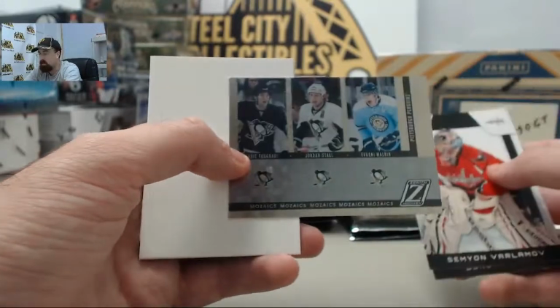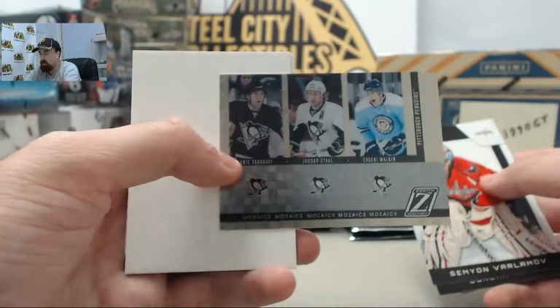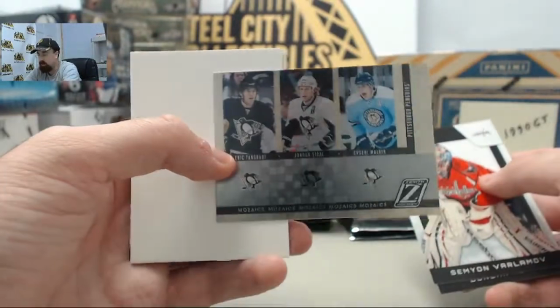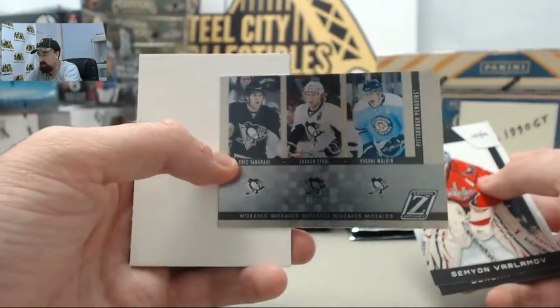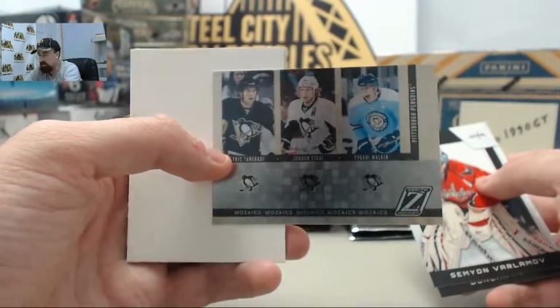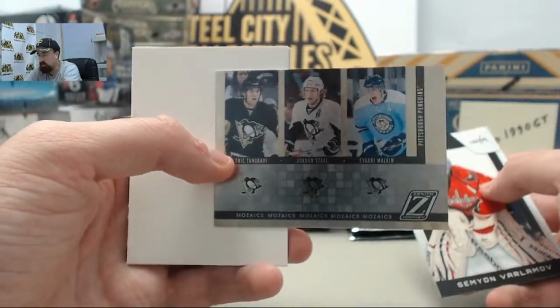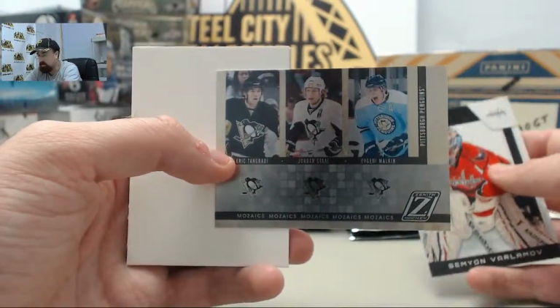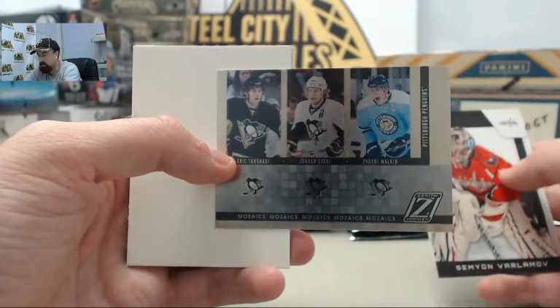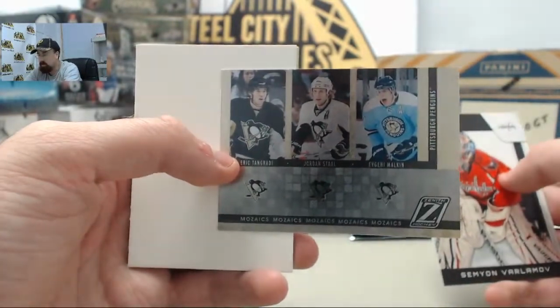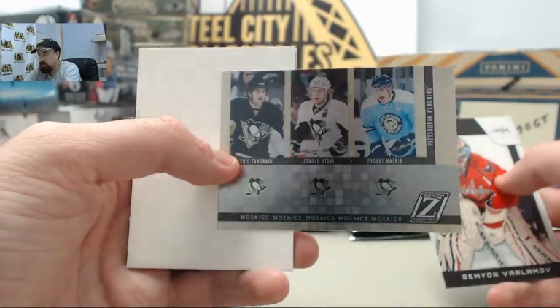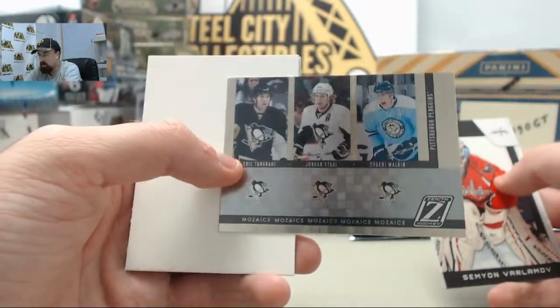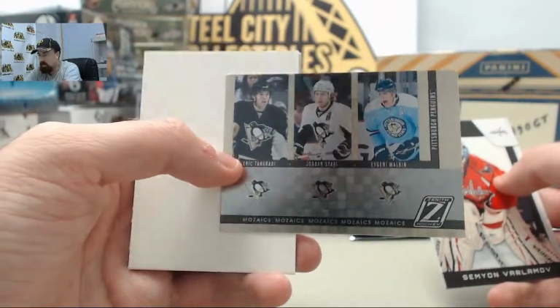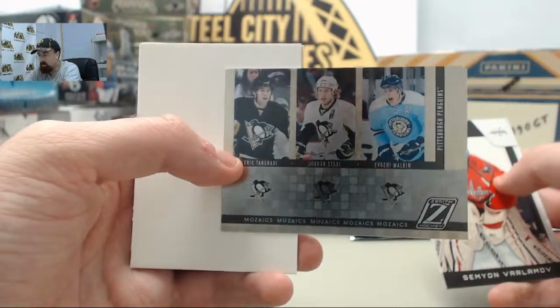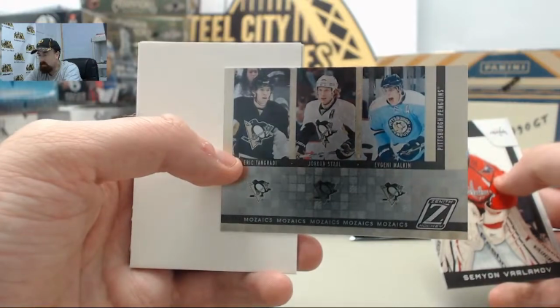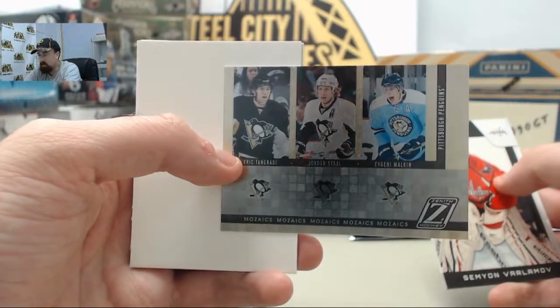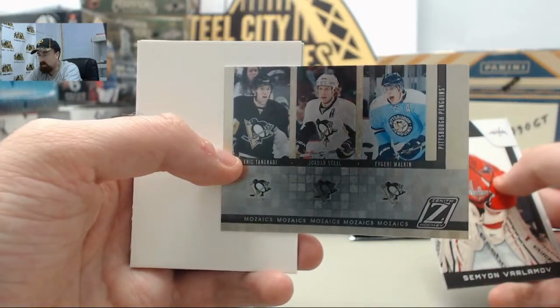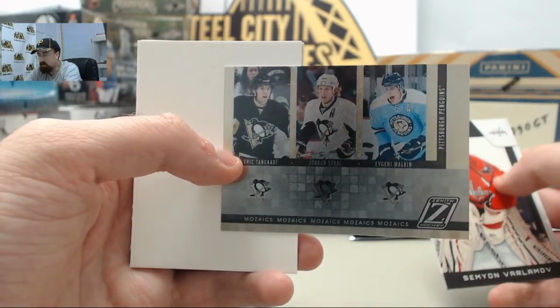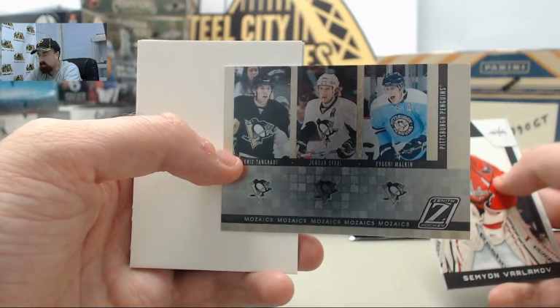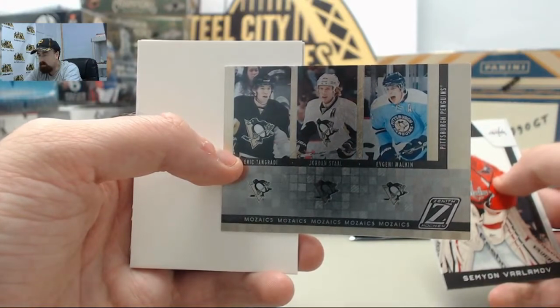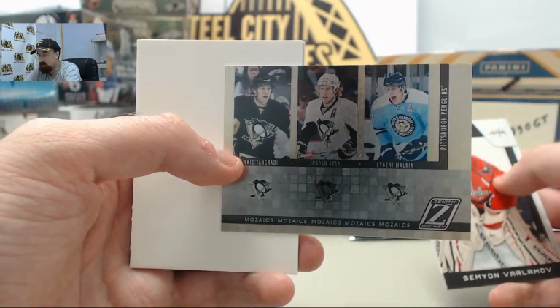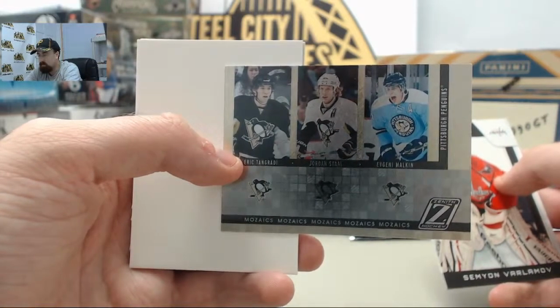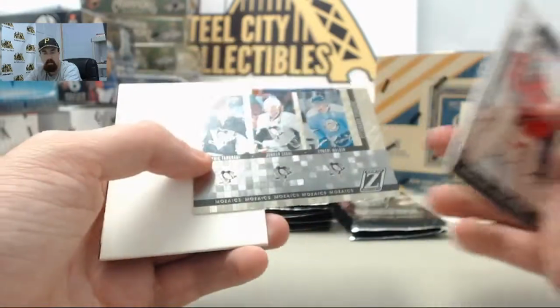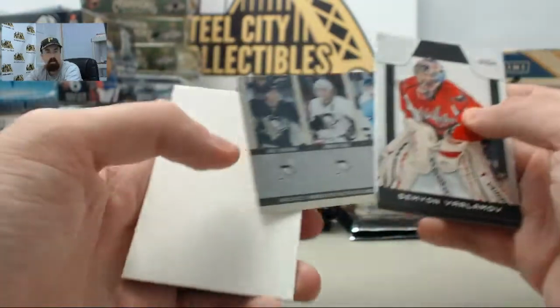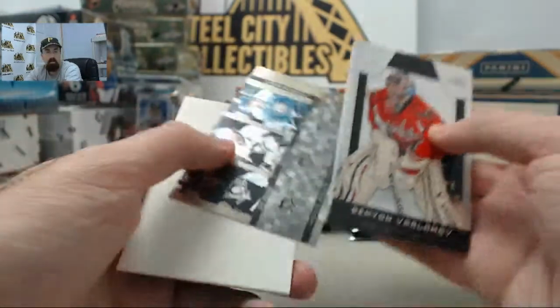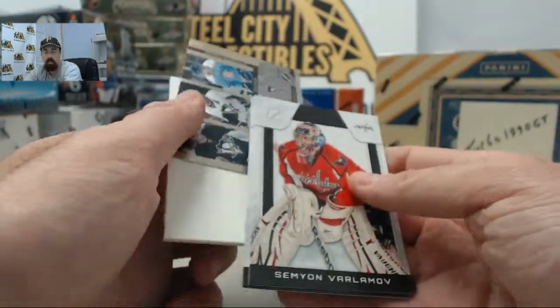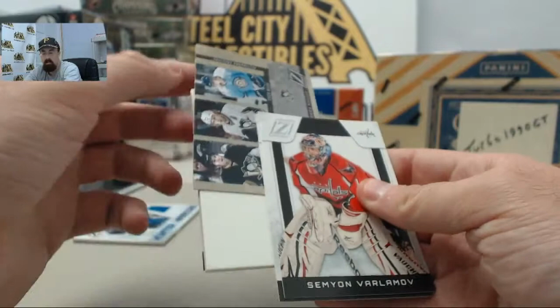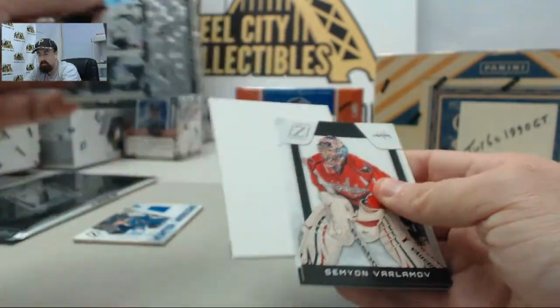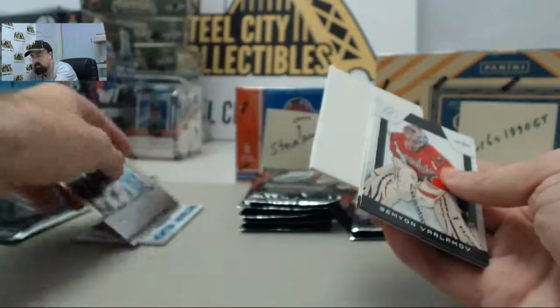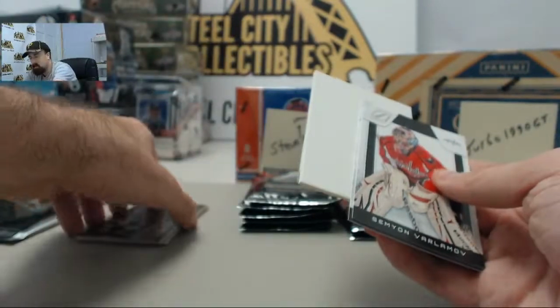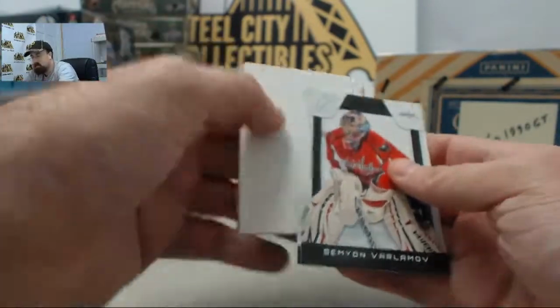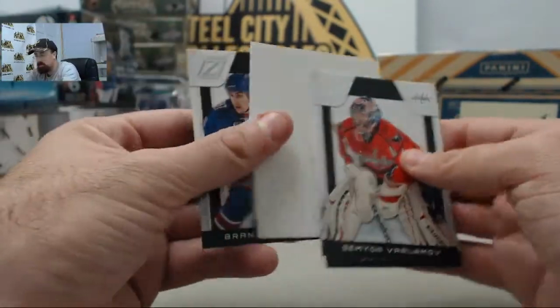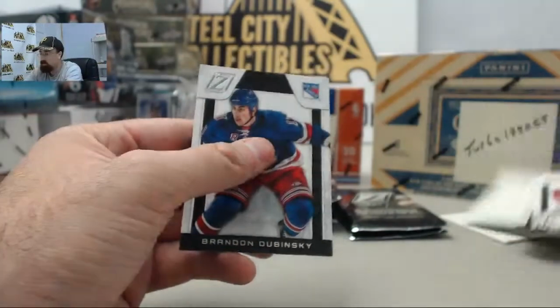You can get that off the front page at SteelCityCollectibles.com. We've got the Pittsburgh Penguins mosaic - it's Eric Letang, Jordan Staal, and Evgeny Malkin. Postman, how are you buddy? Appreciate you joining us here on Breakers TV.